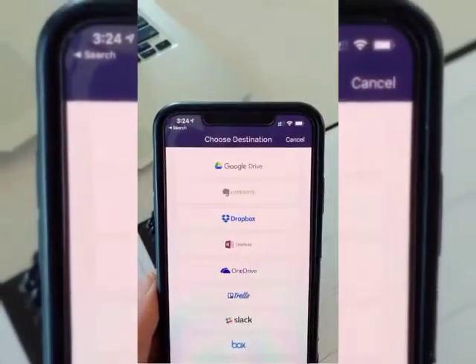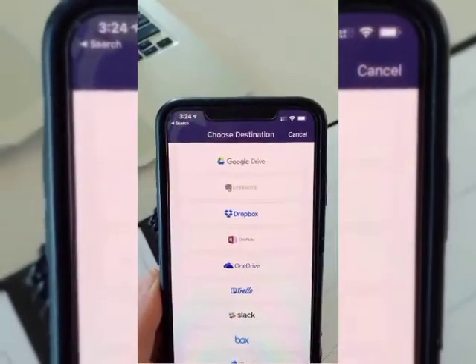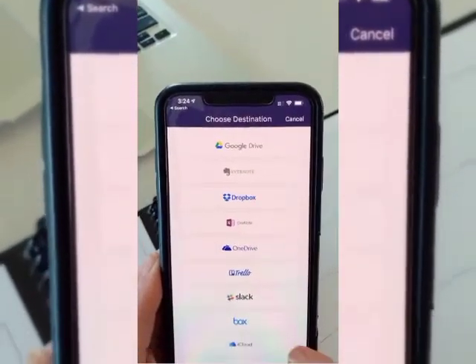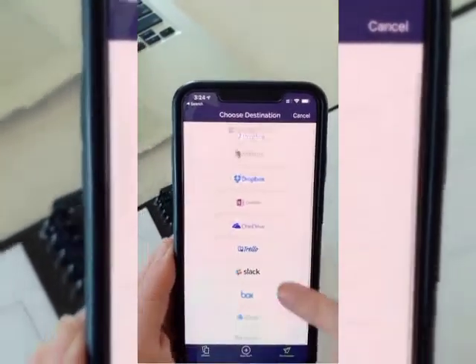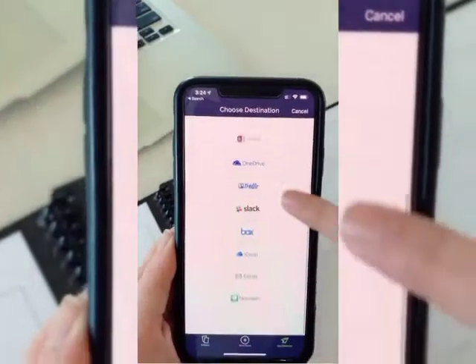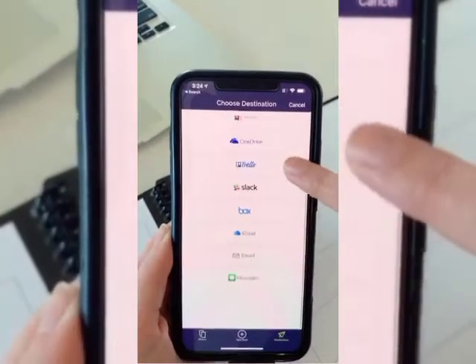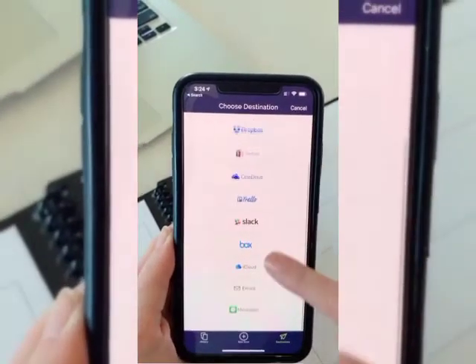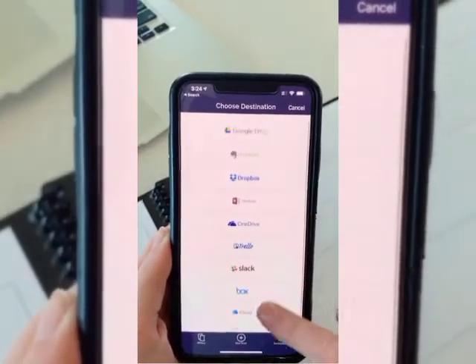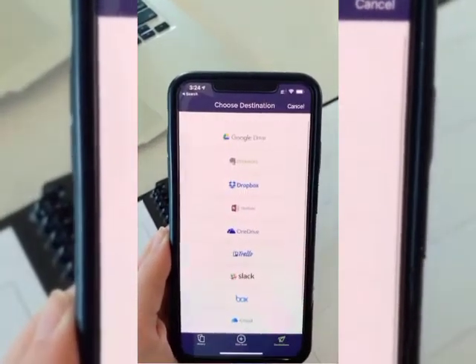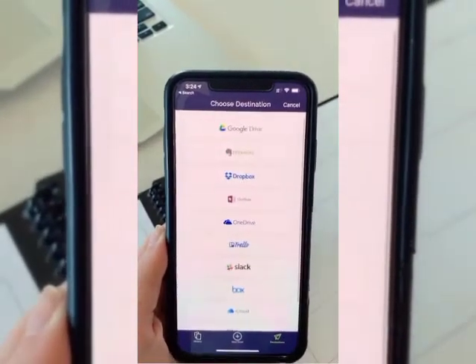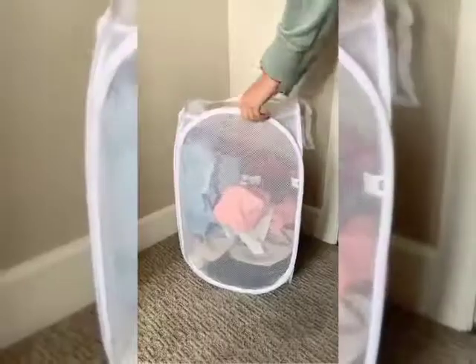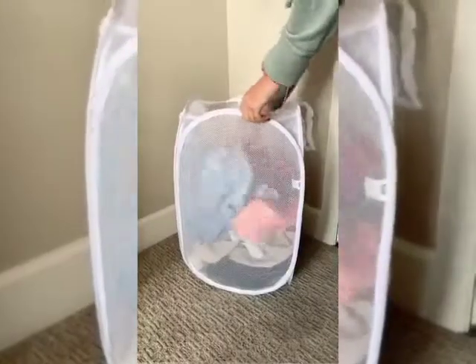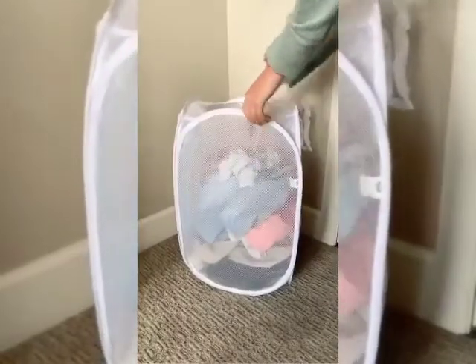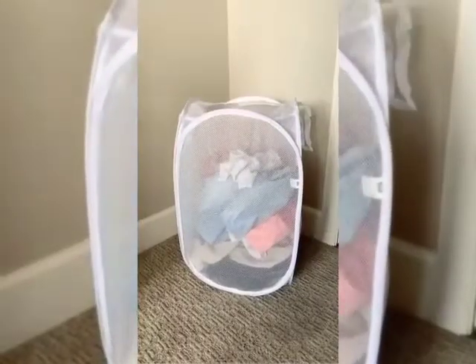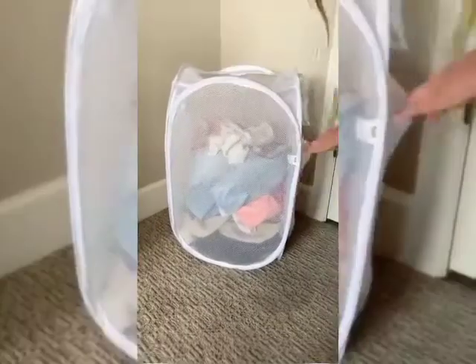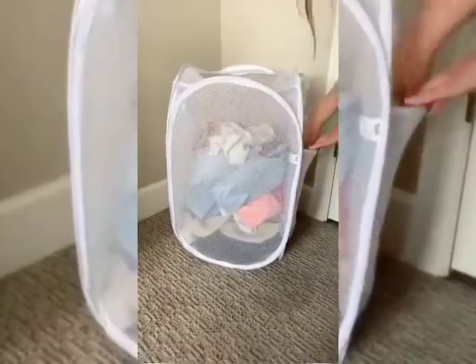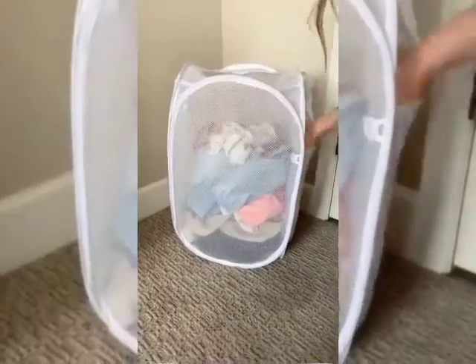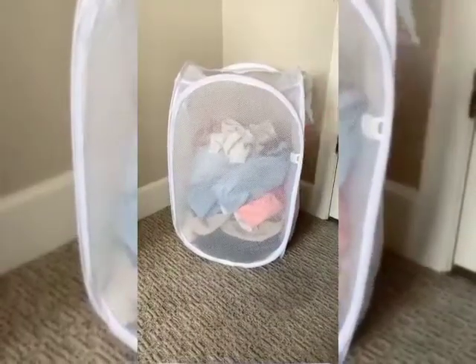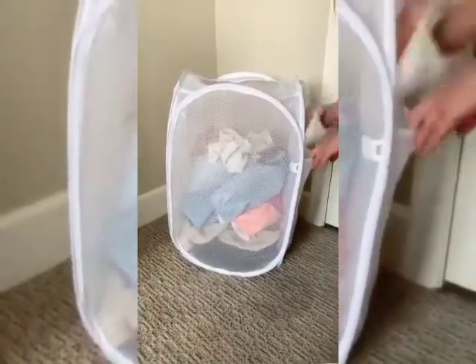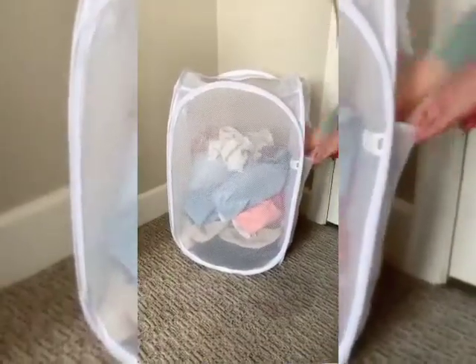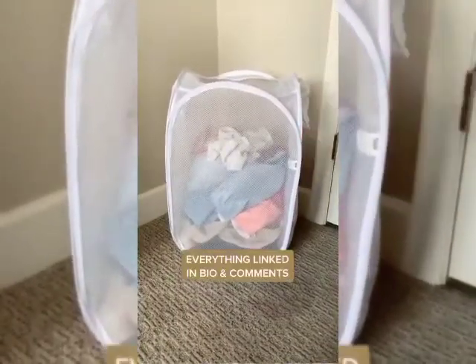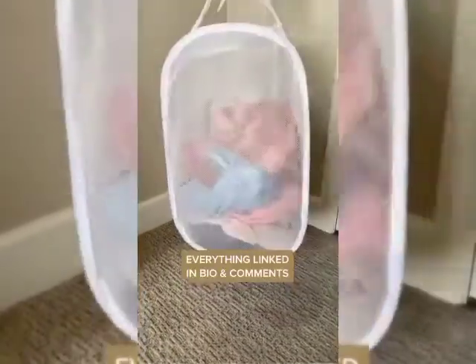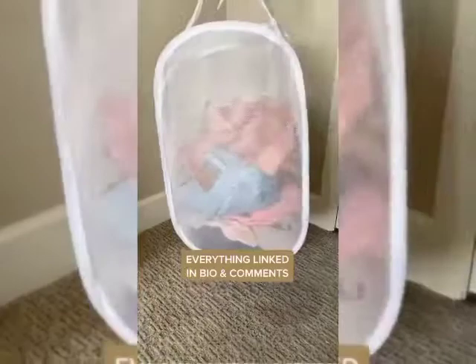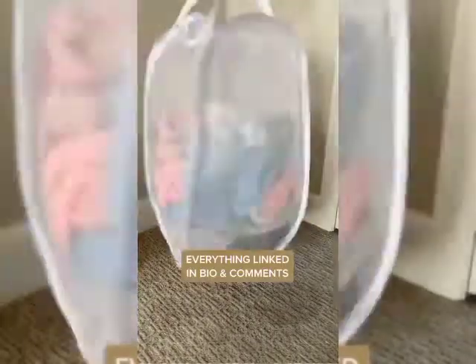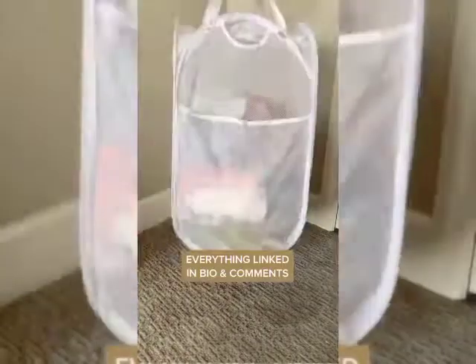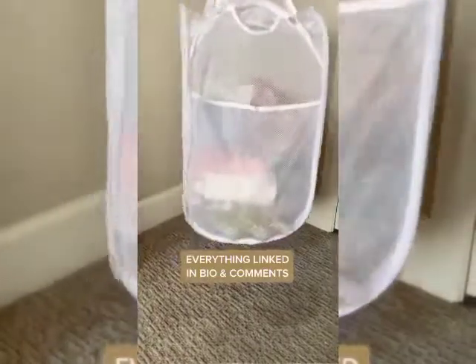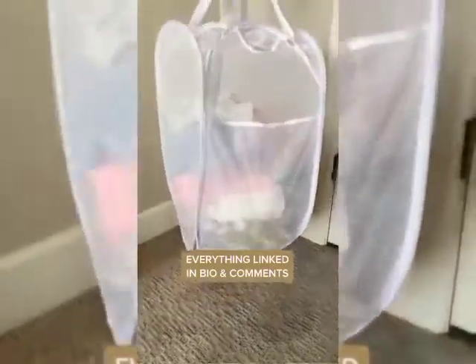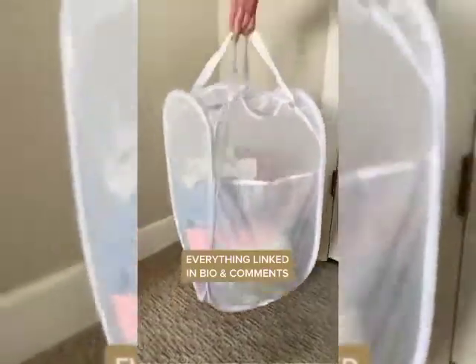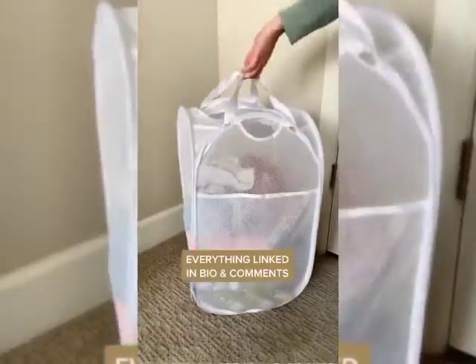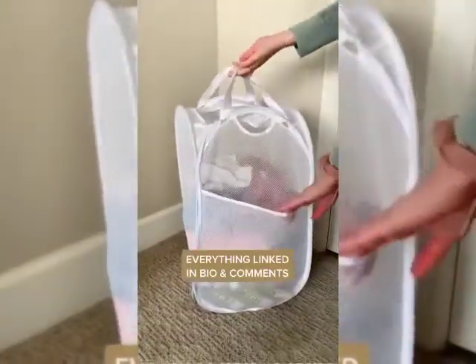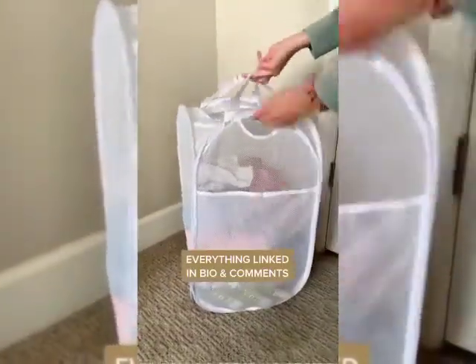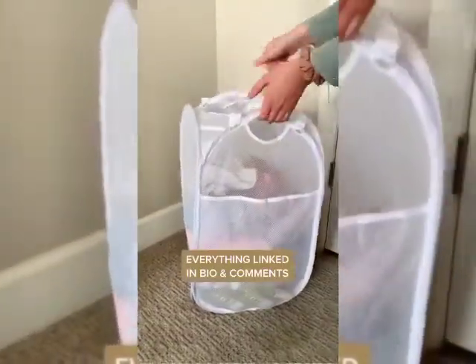You can decide which platform you want to upload your notes to. And lastly, there's this mesh laundry basket that has a side pocket for your laundry detergent and dryer sheets, and it has multiple carrying handles.